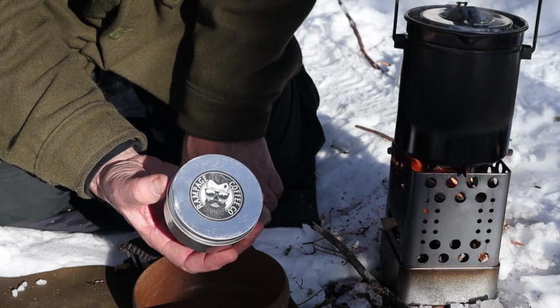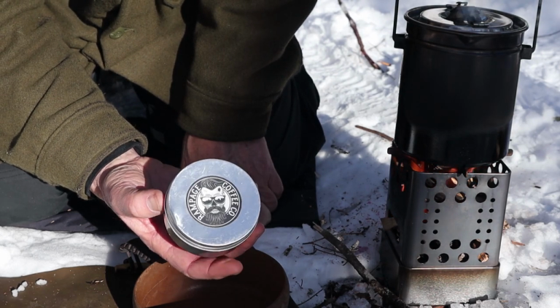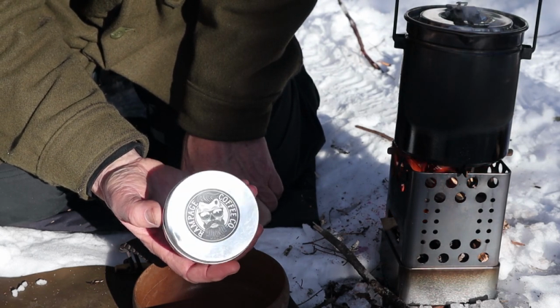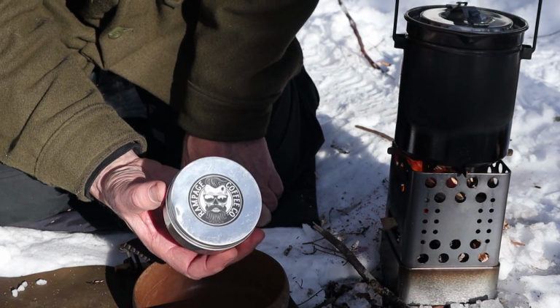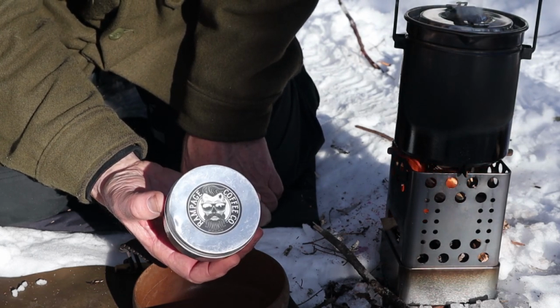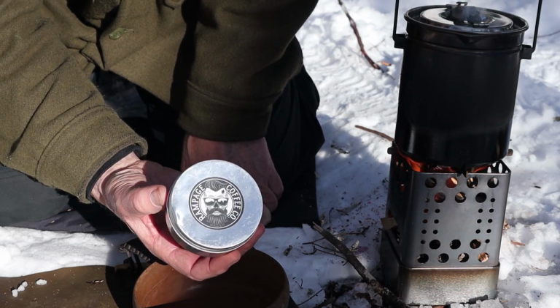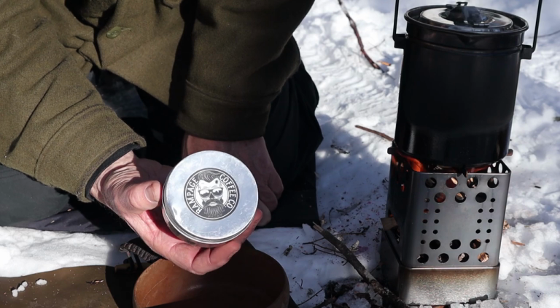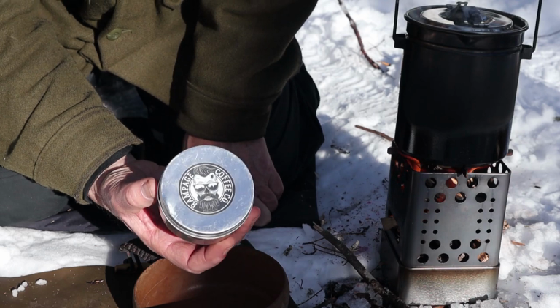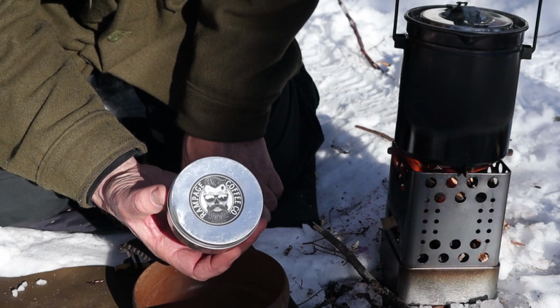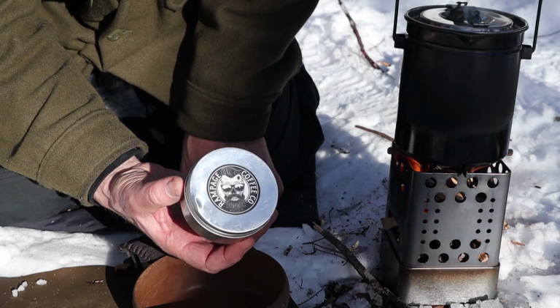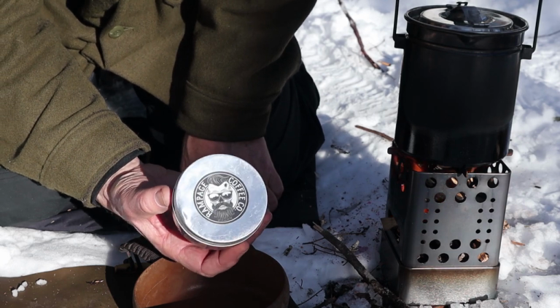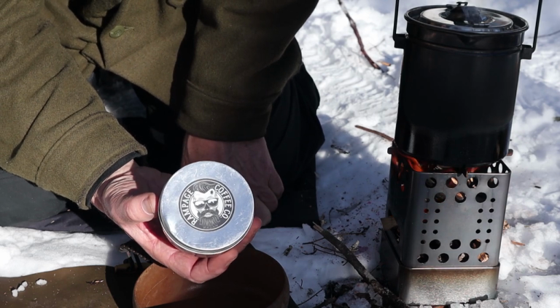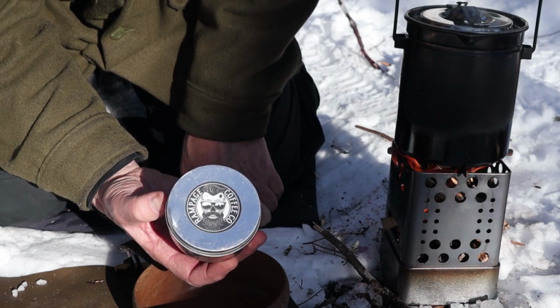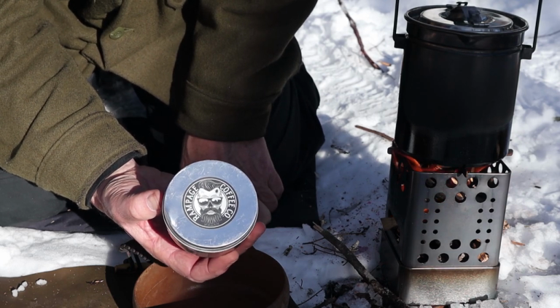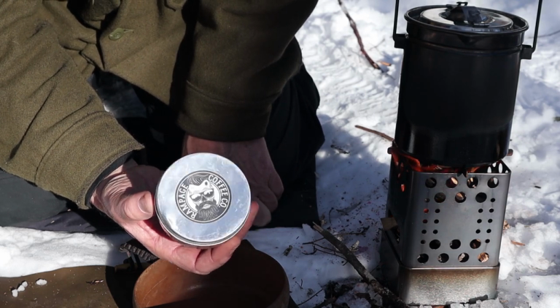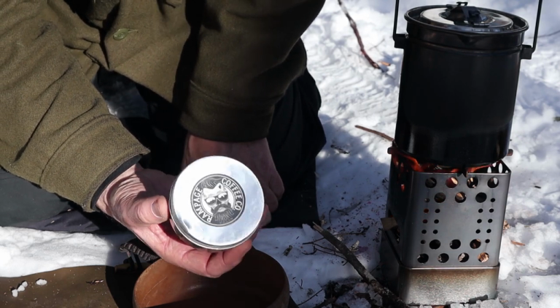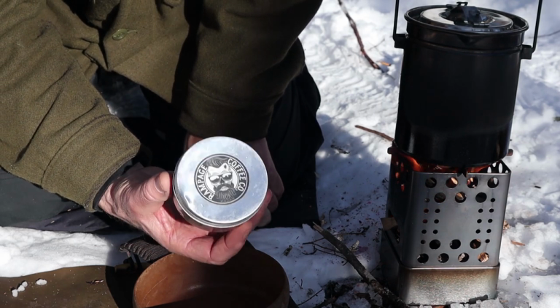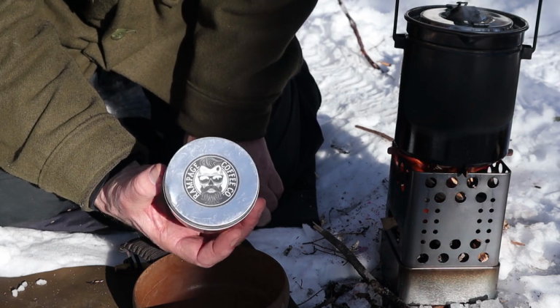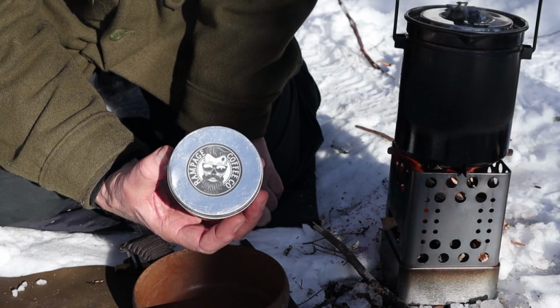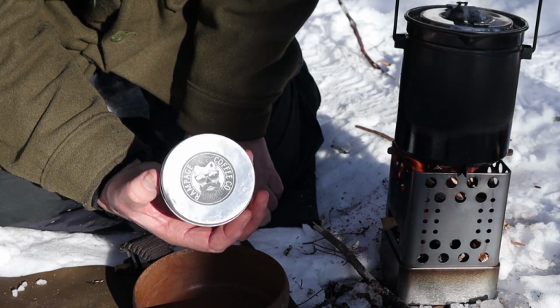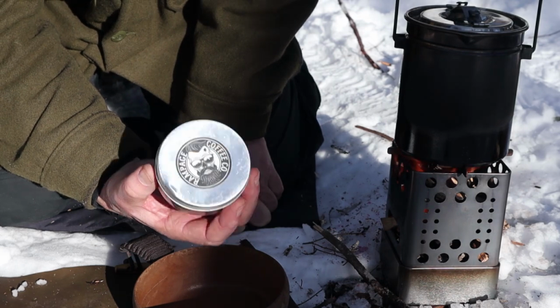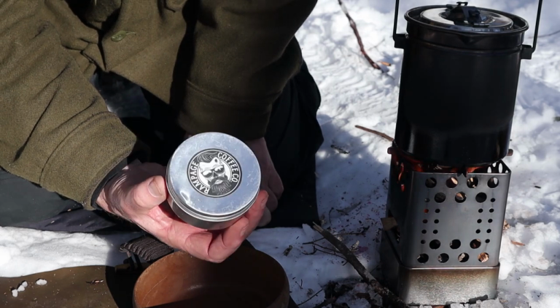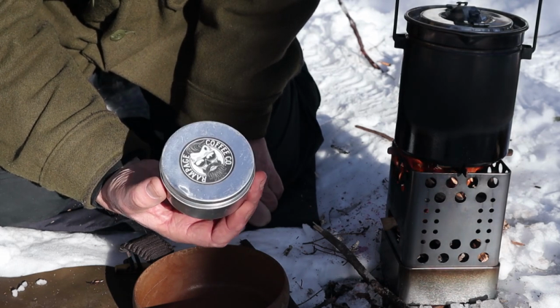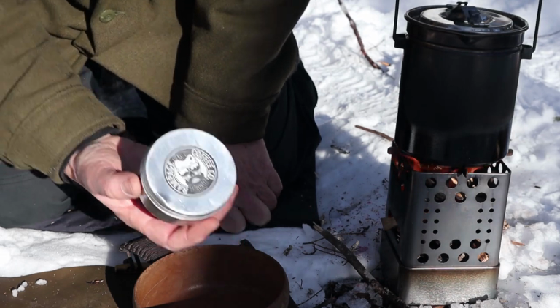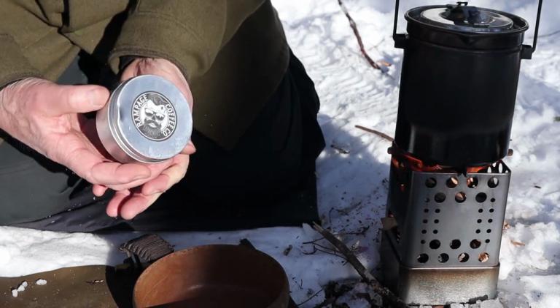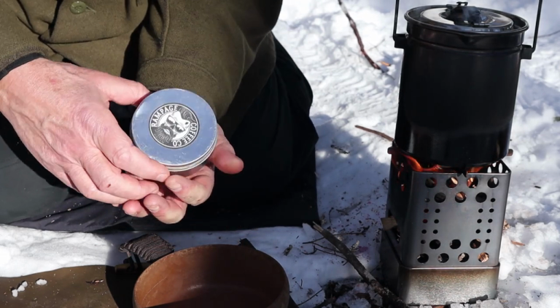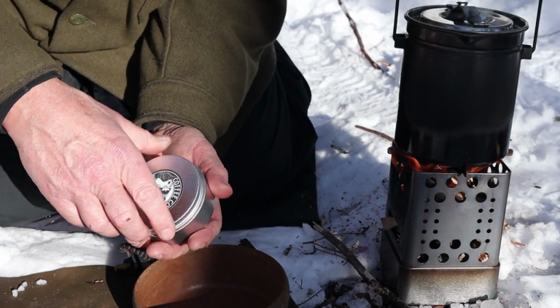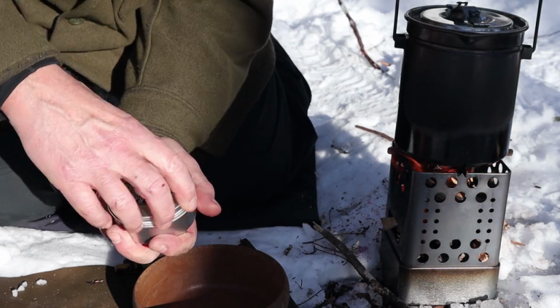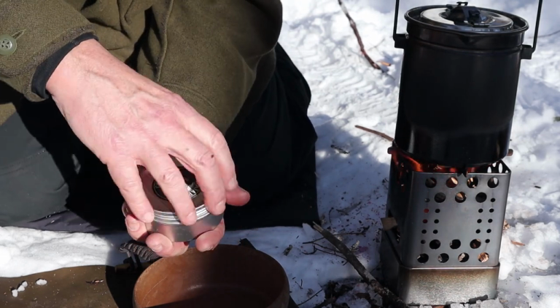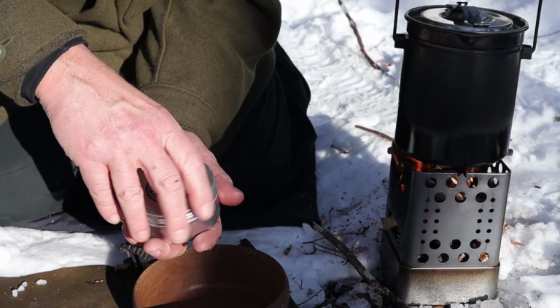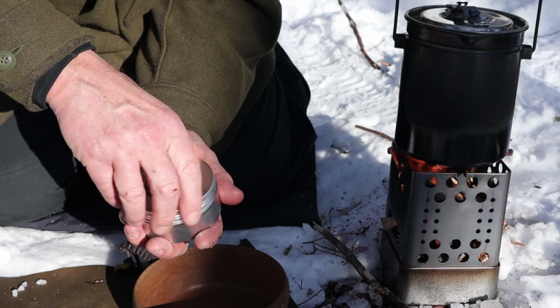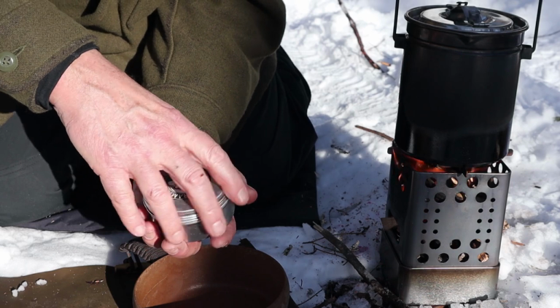It's been a consistently good coffee. Over Christmas I did have a chance to try some Starbucks coffee, and they're good coffees, but I was happy to get back to the Rampage to be quite honest. So let's start this out — start with good coffee like Rampage.